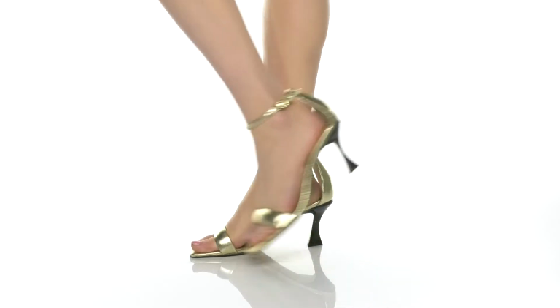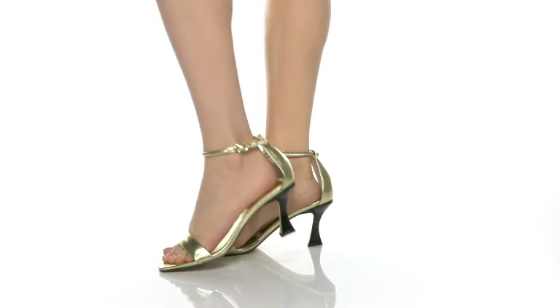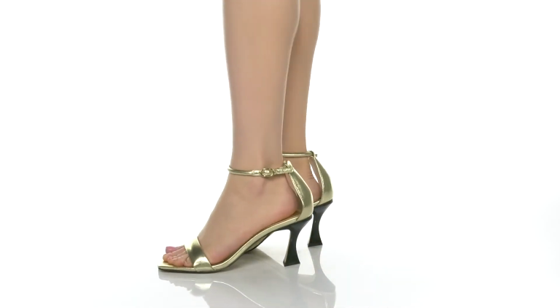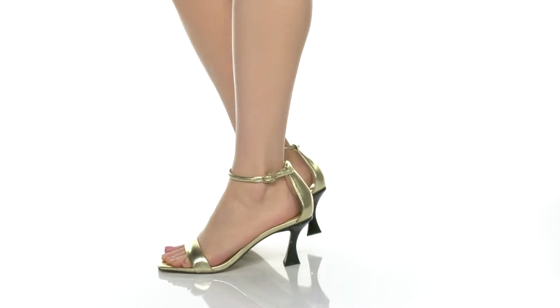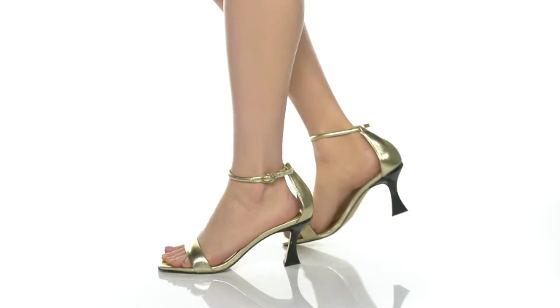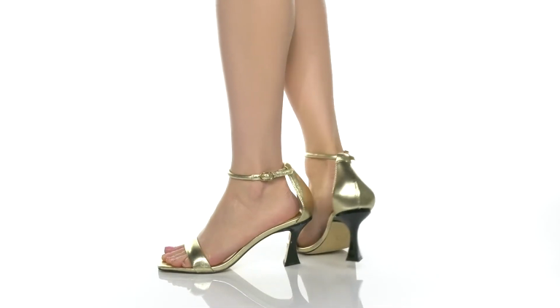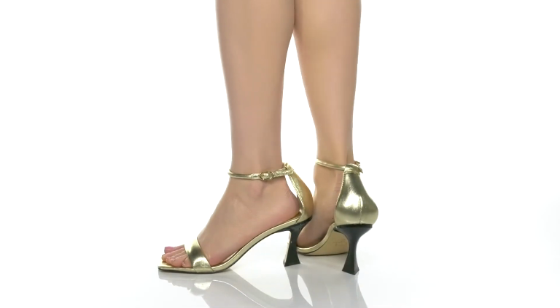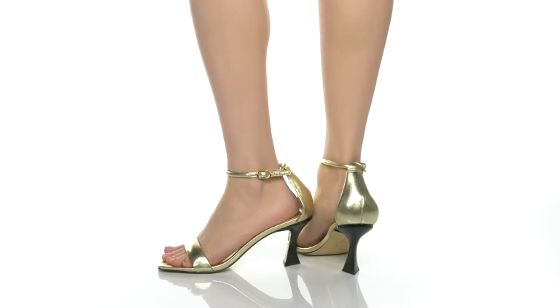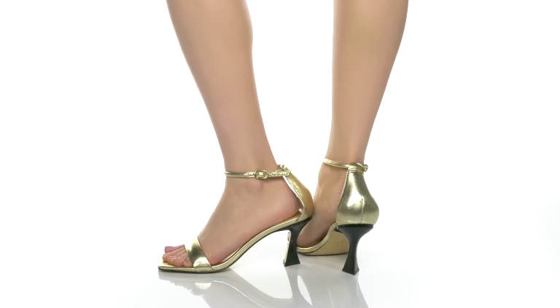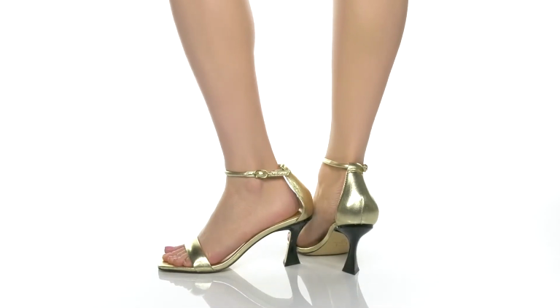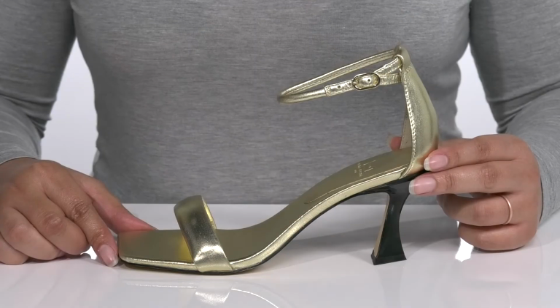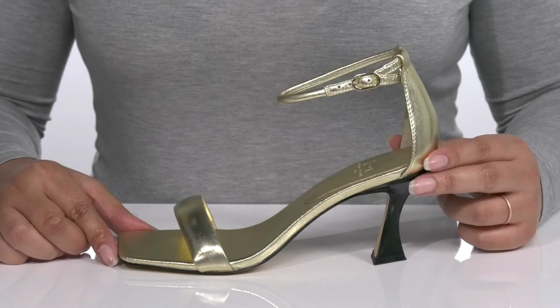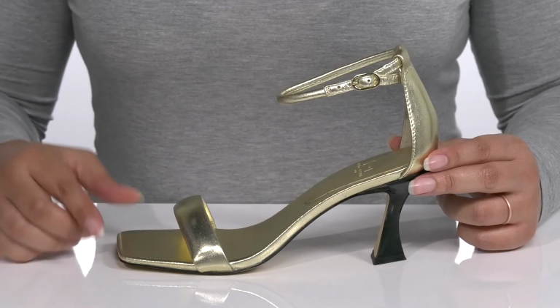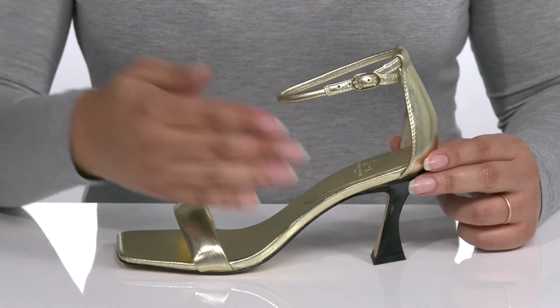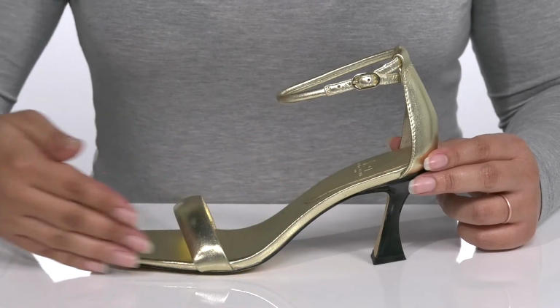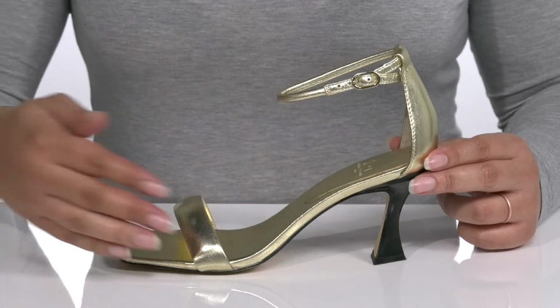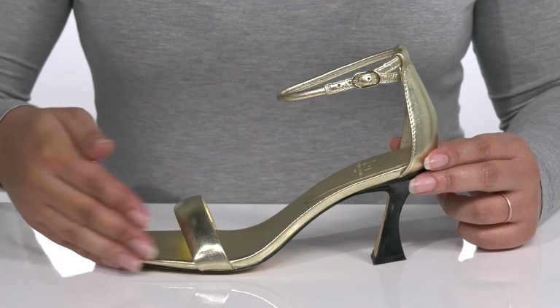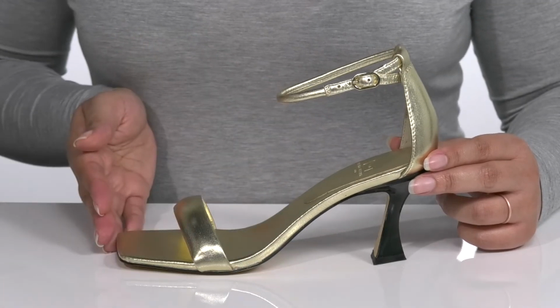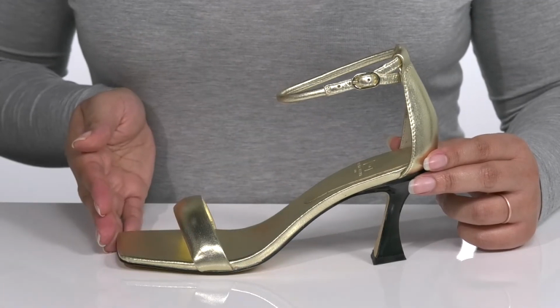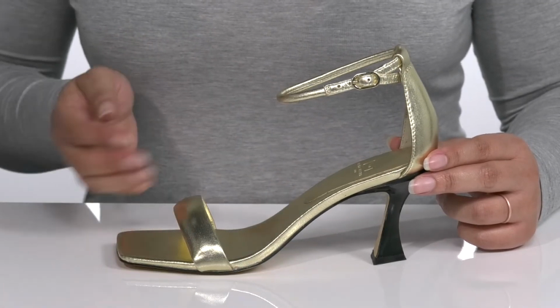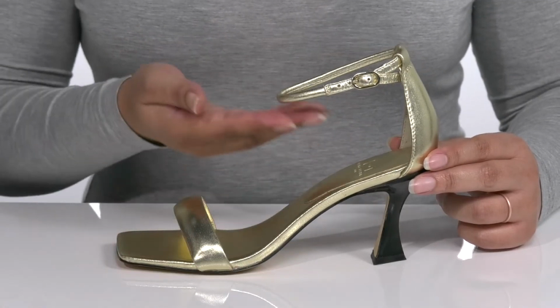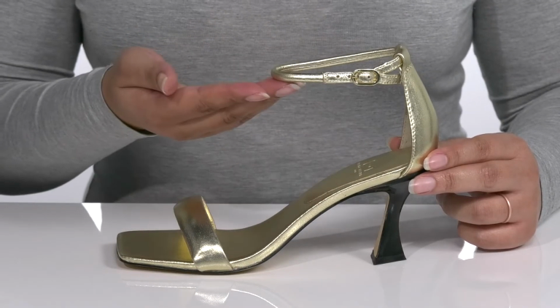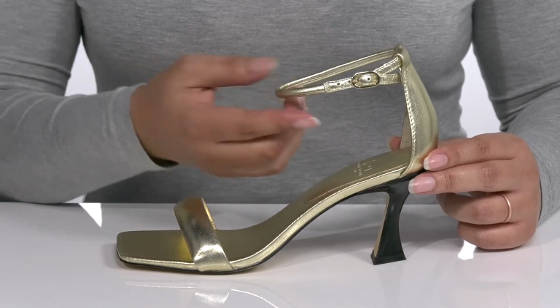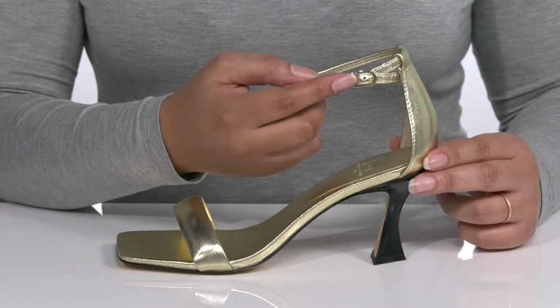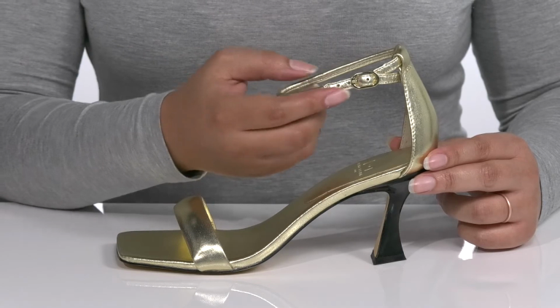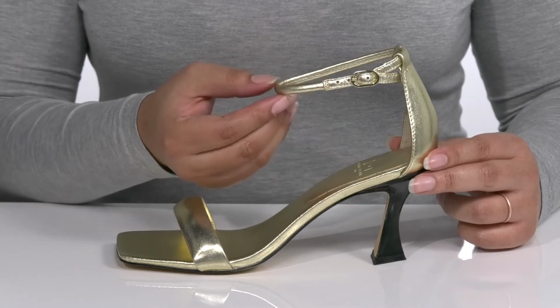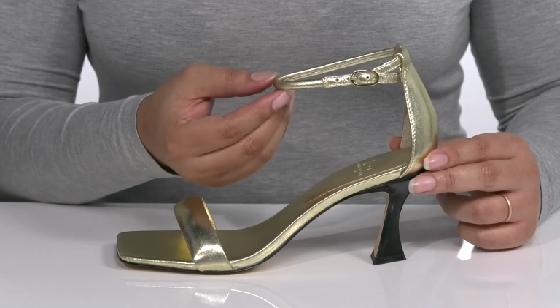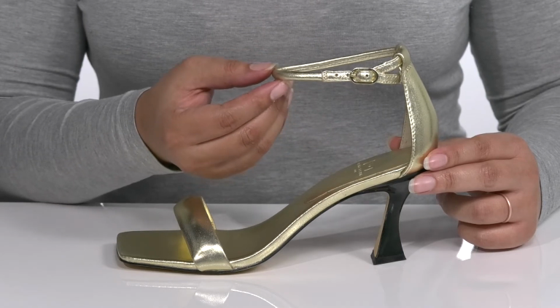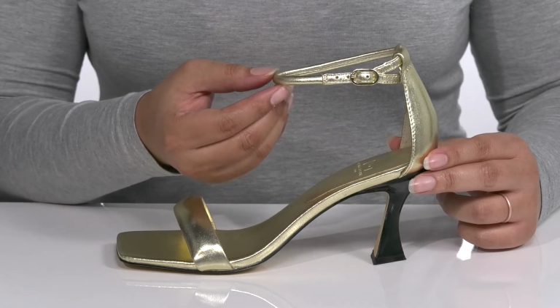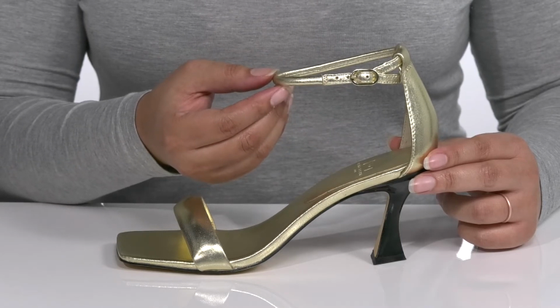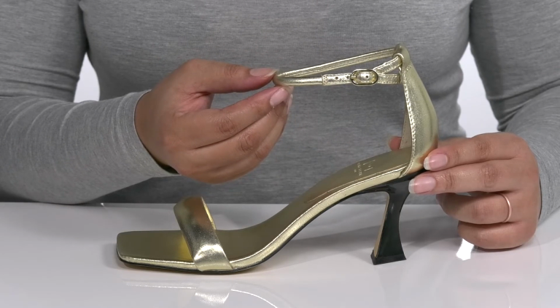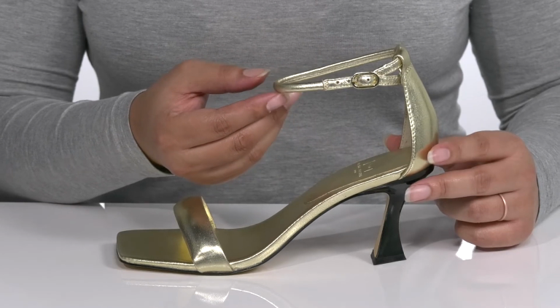Be ready to dance the night away when you wear these cute heels by Mark Fisher. They feature a leather upper with an open square toe silhouette and halo ankle strap with an adjustable buckle closure to give you a secure and custom fit.